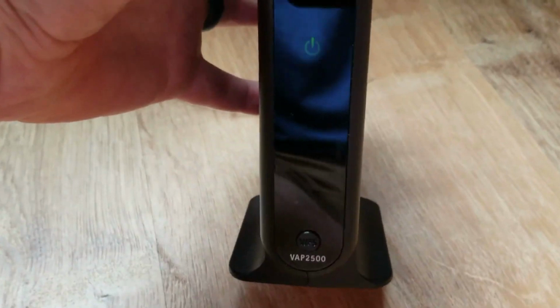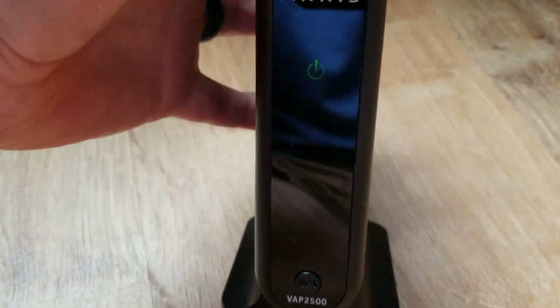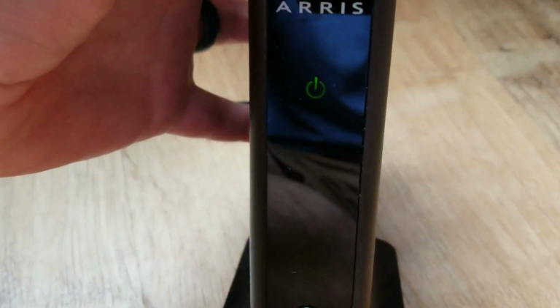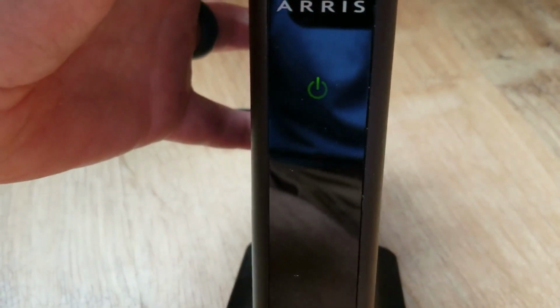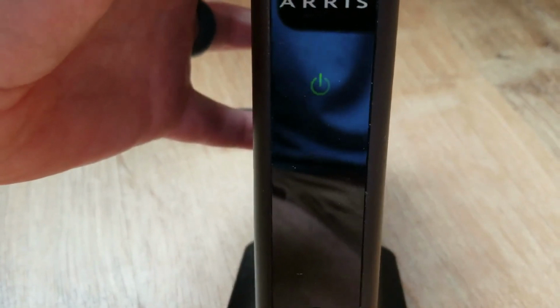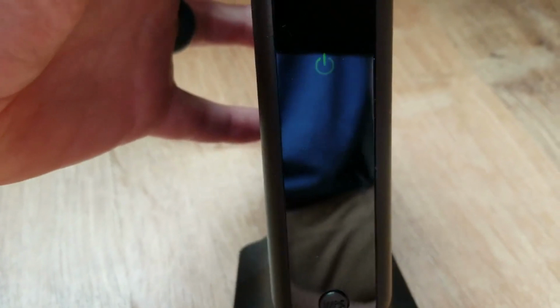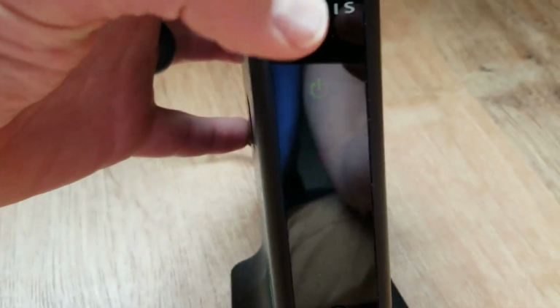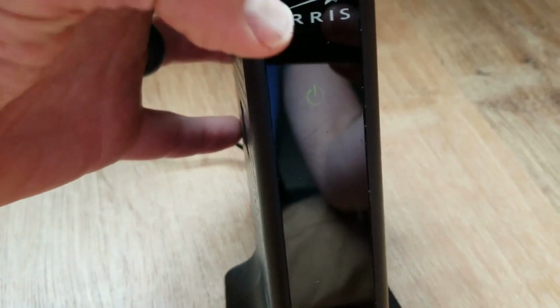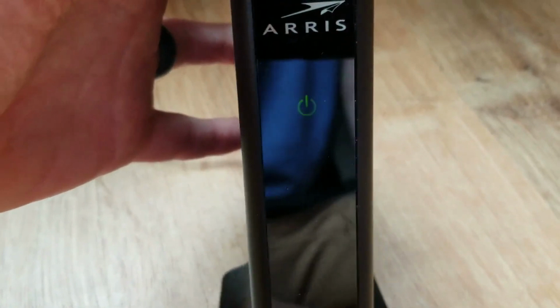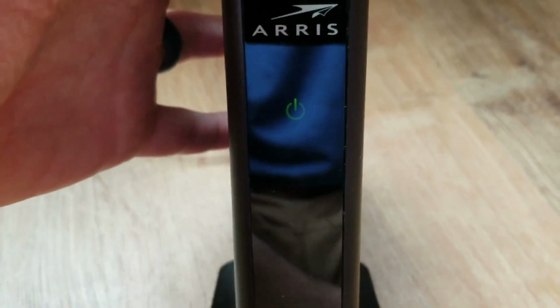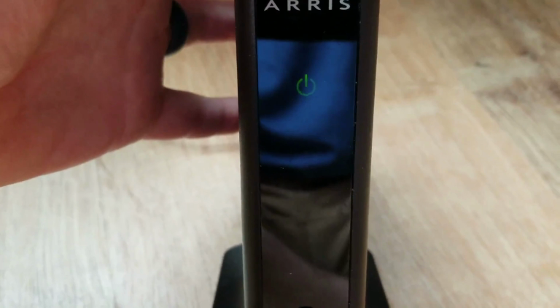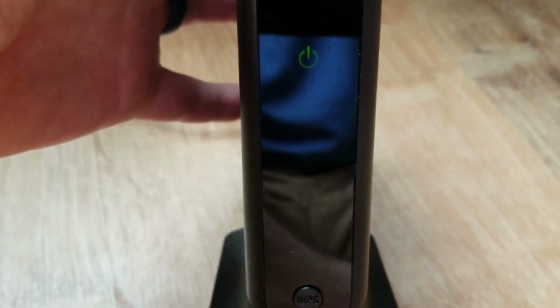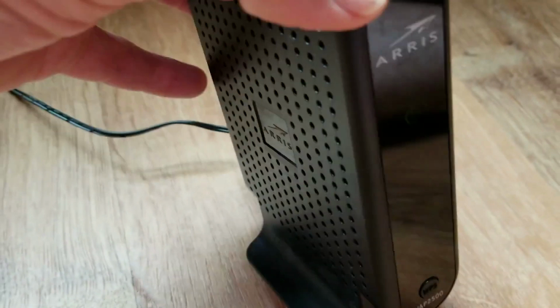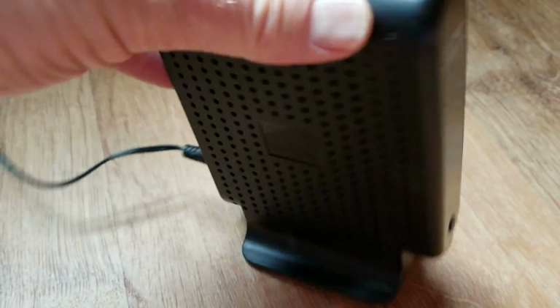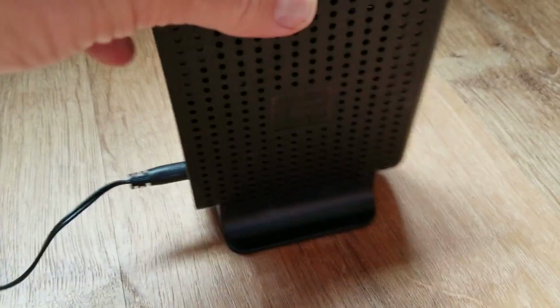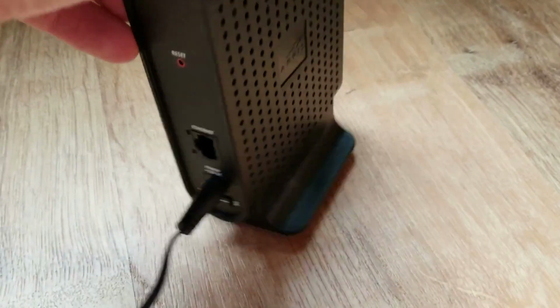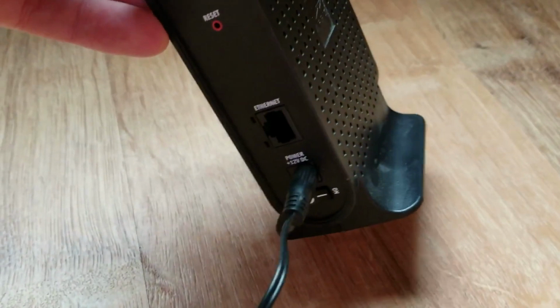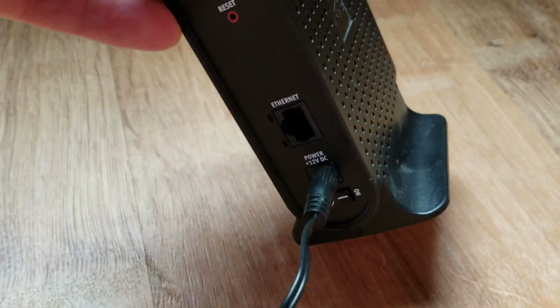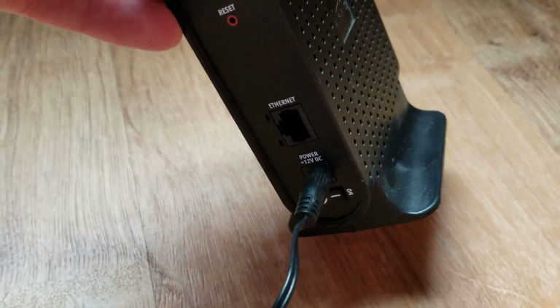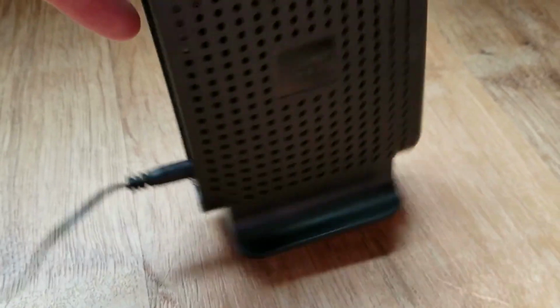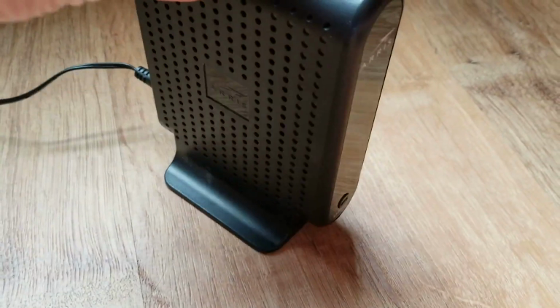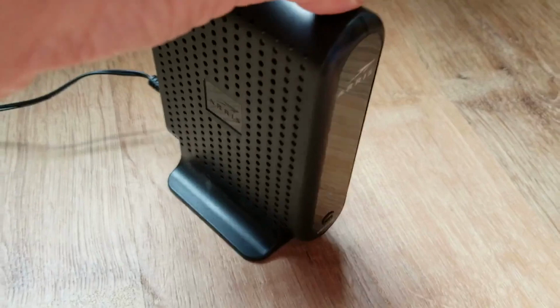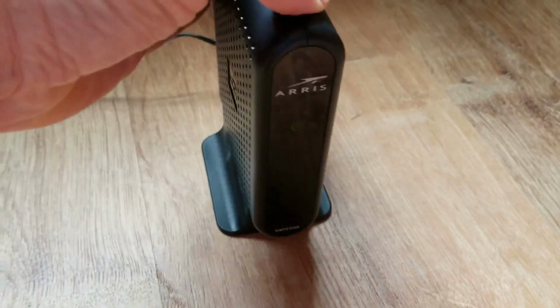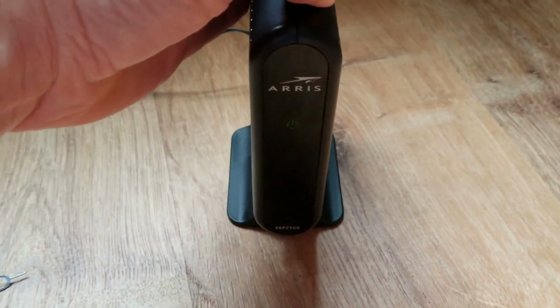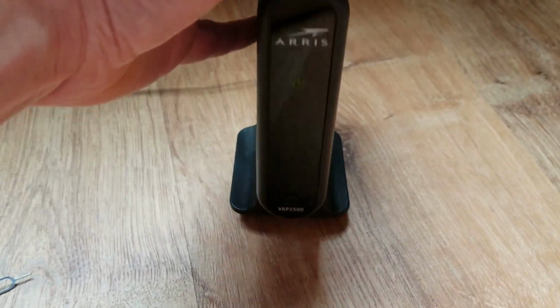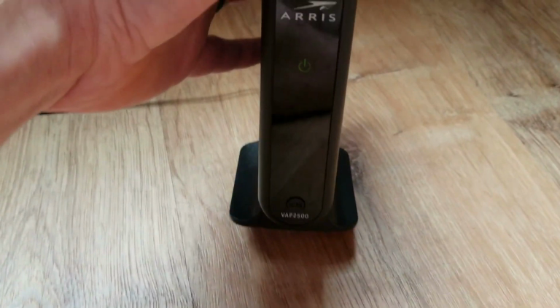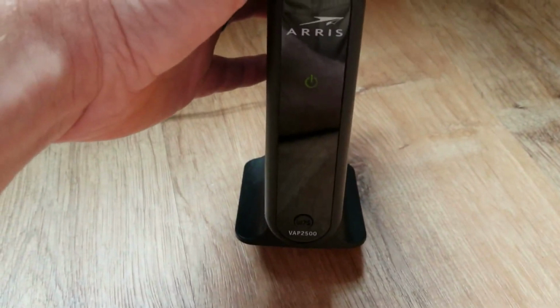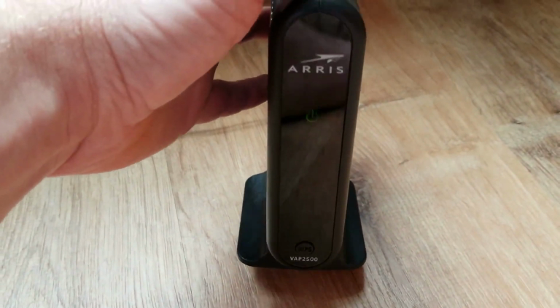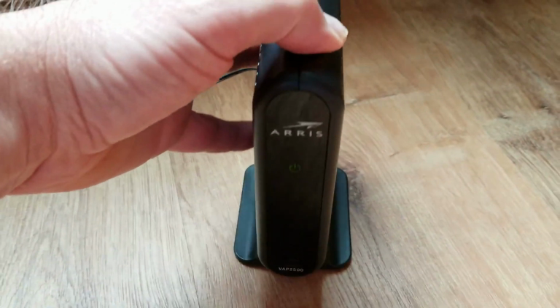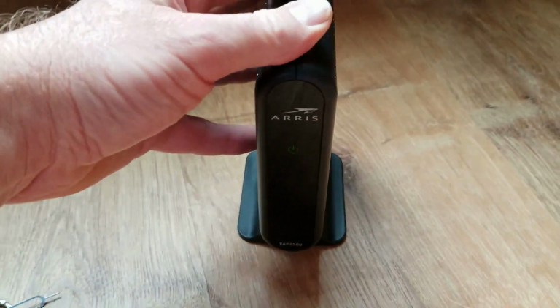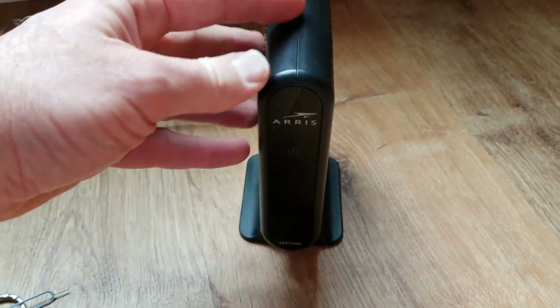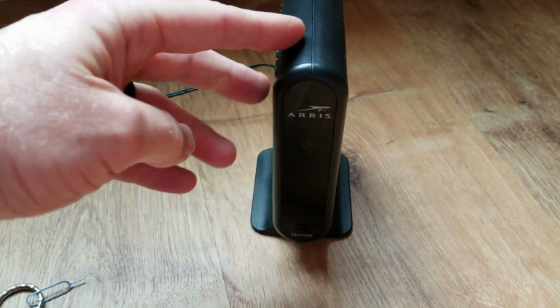One of the other things that you will see is this green light on front will recycle. This isn't plugged into the internet at this point — you can see there's the ethernet port. So all we really wanted to do is just get that thing recycled to its factory default settings.